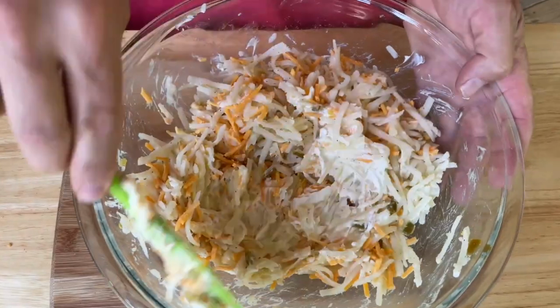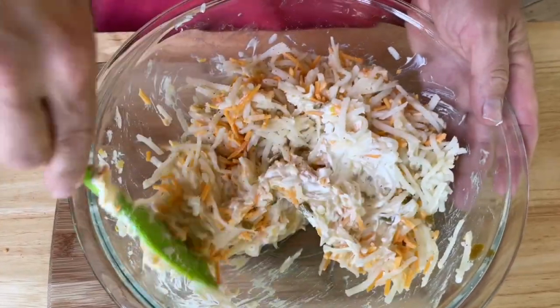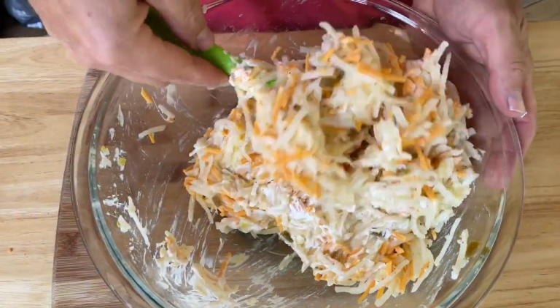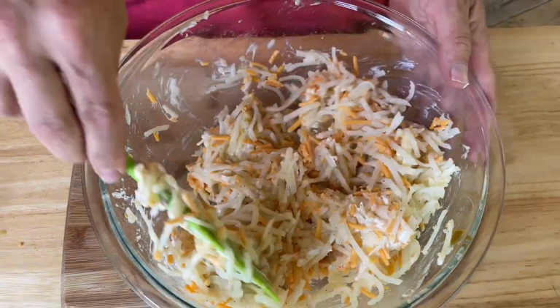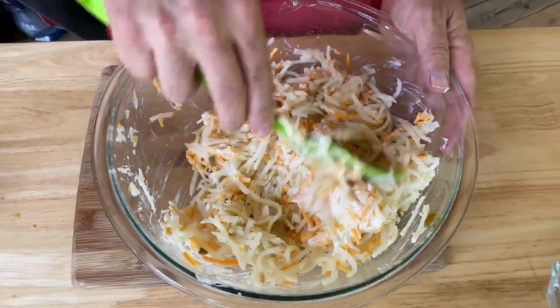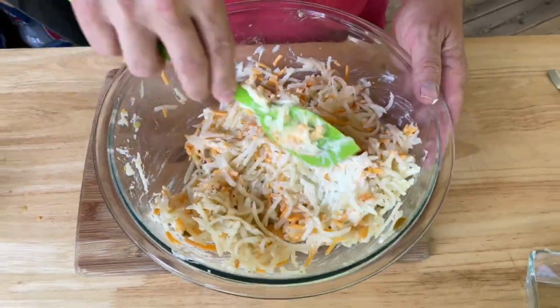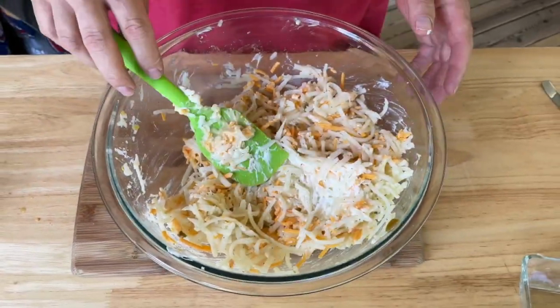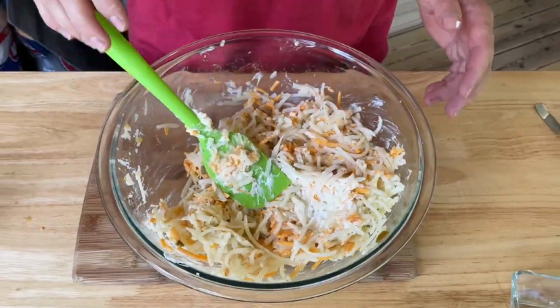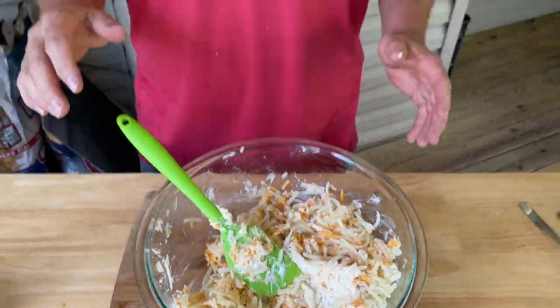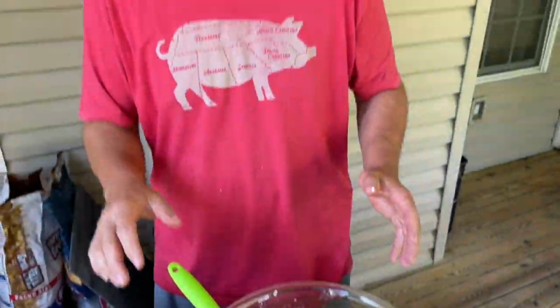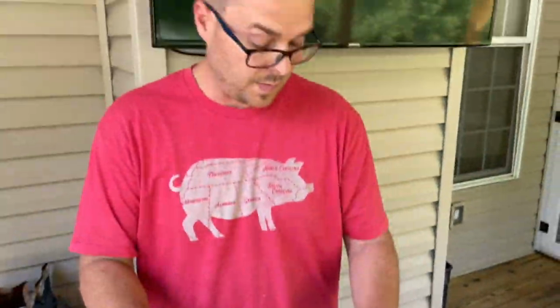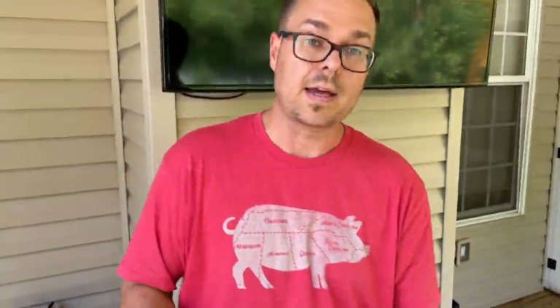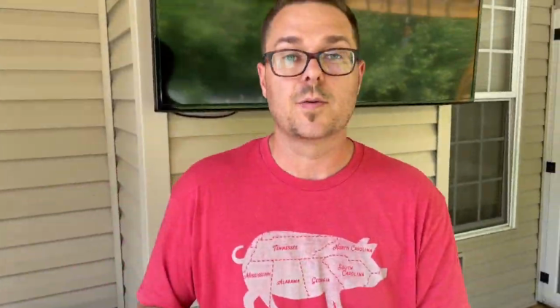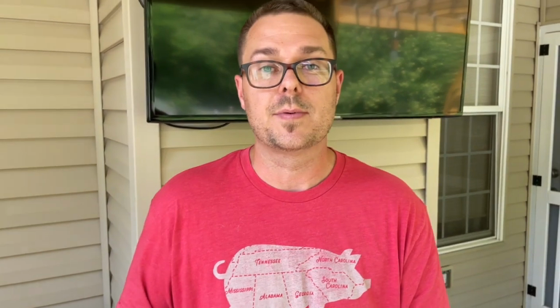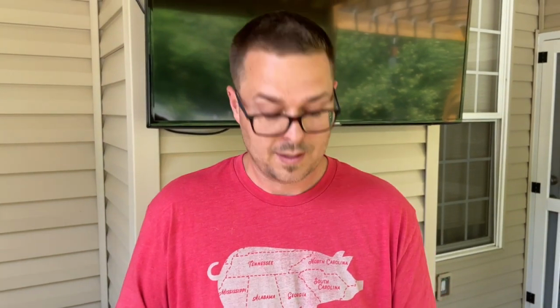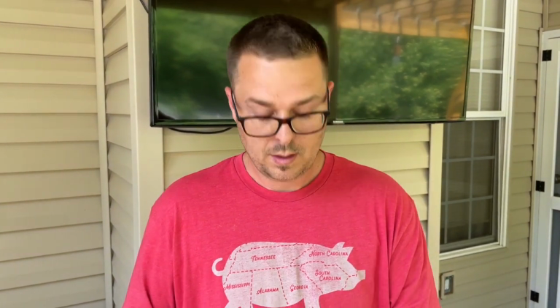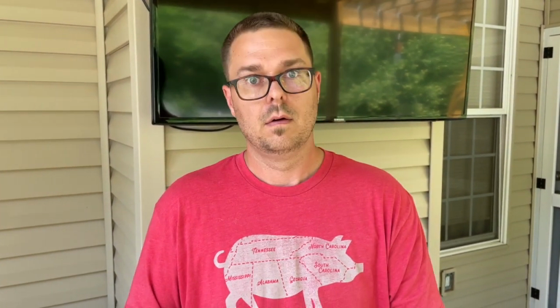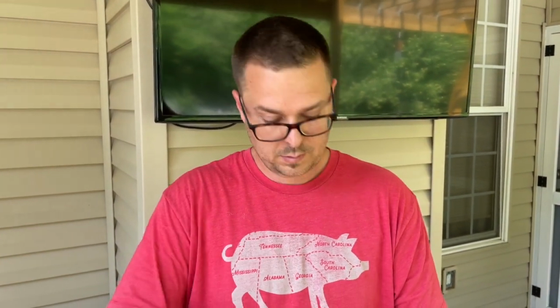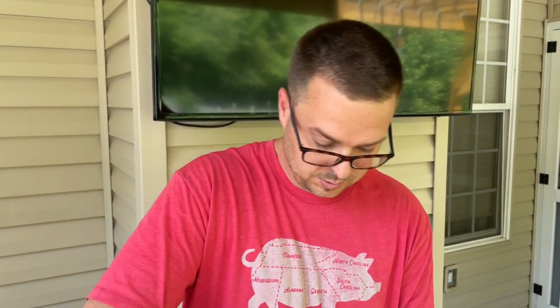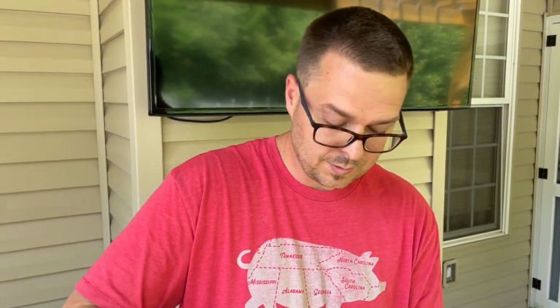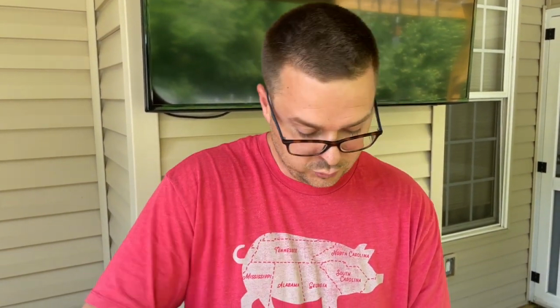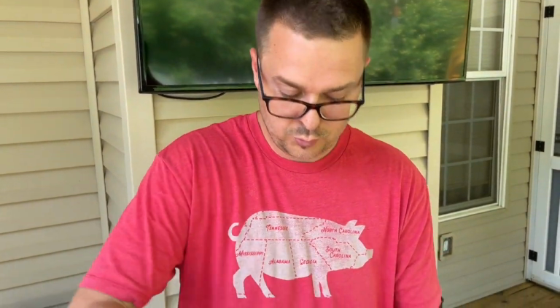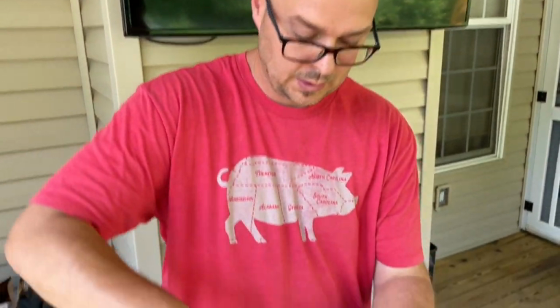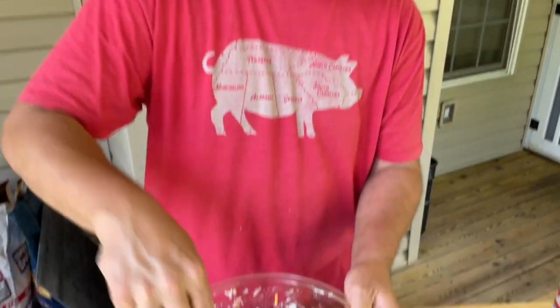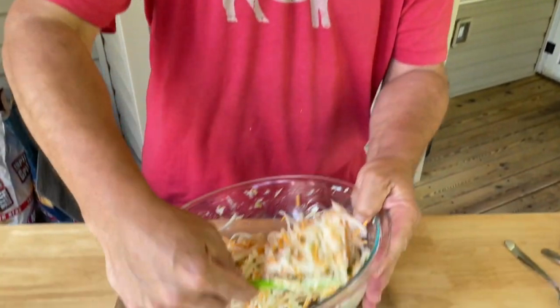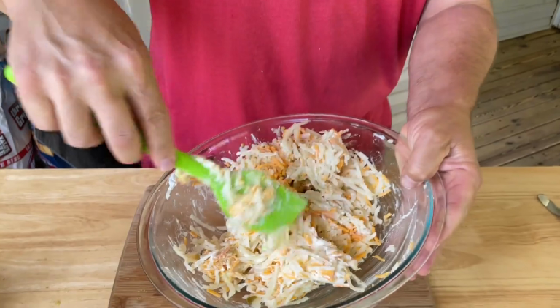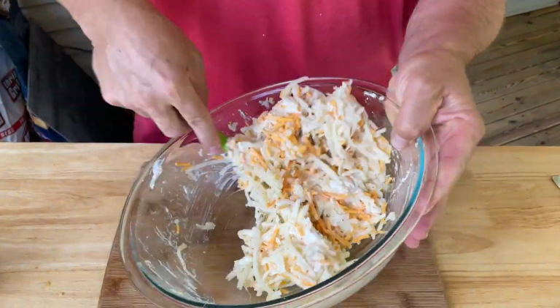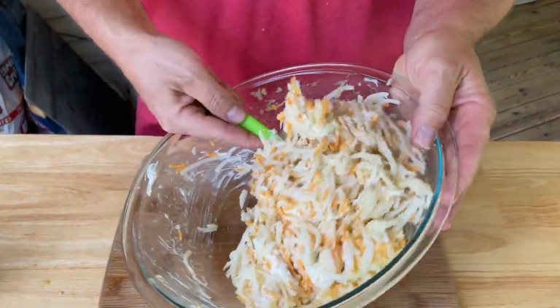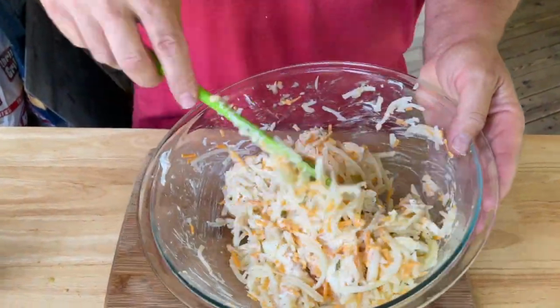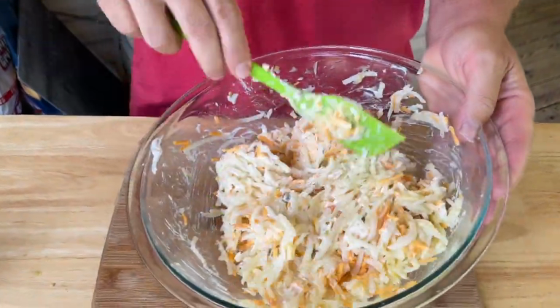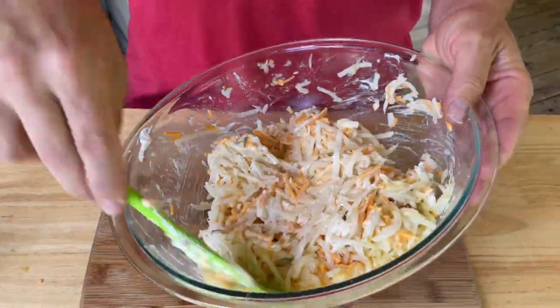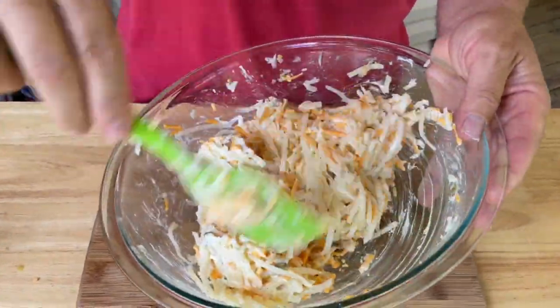You know what we're missing? That vinegar — the pepper vinegar from Cracker Barrel. If you could mix Waffle House and Cracker Barrel together, this is what you'd get.